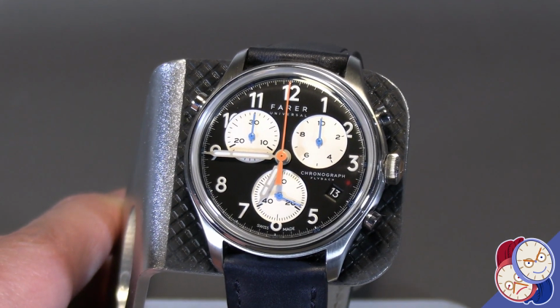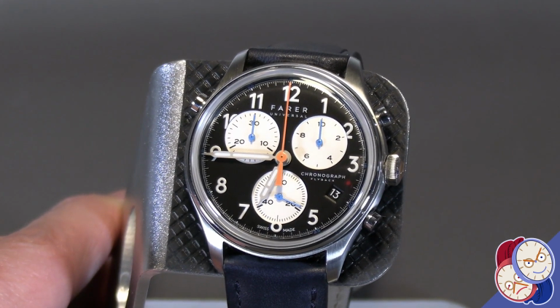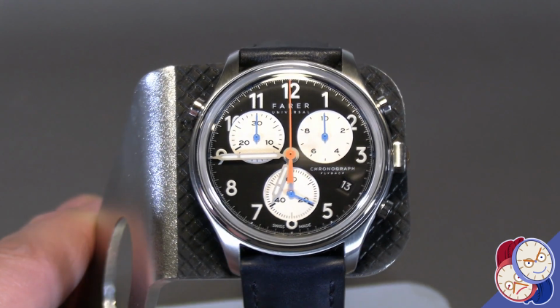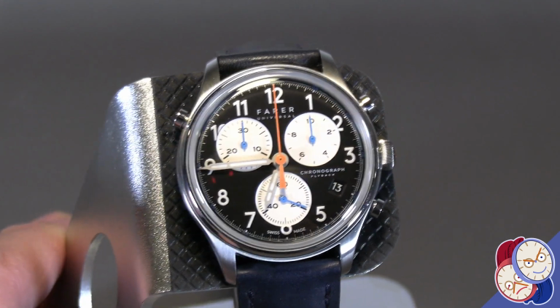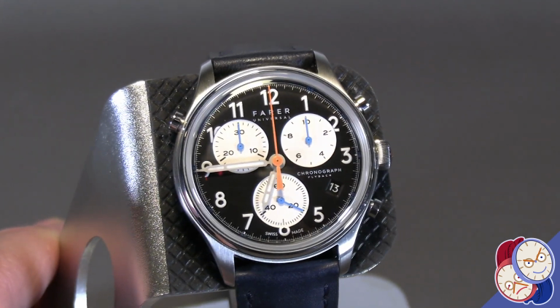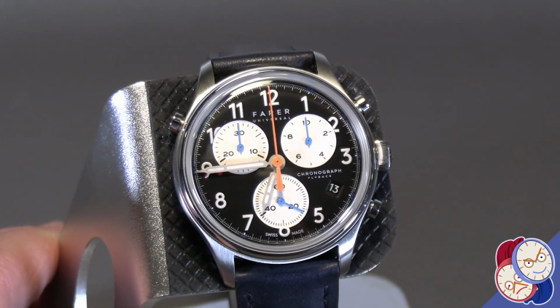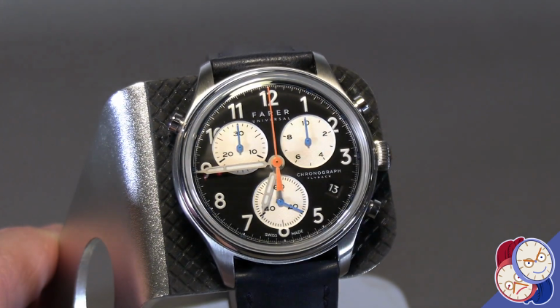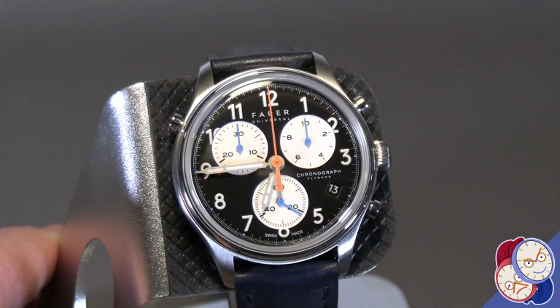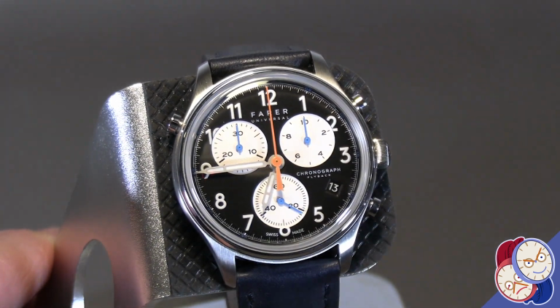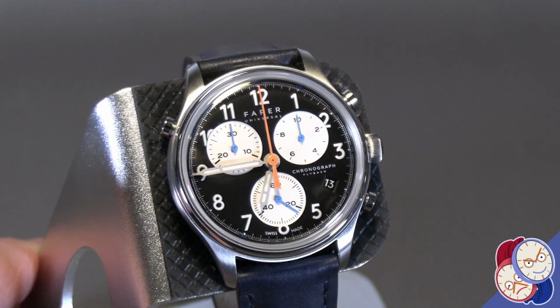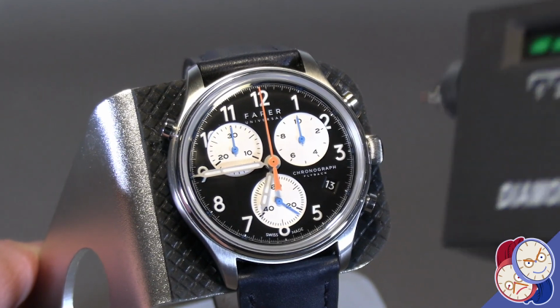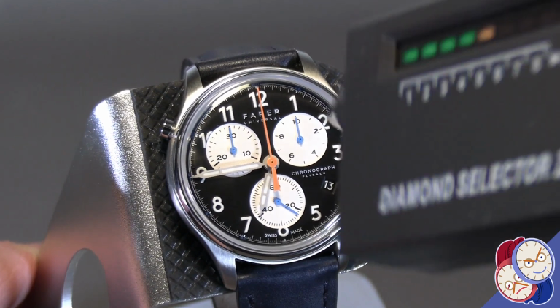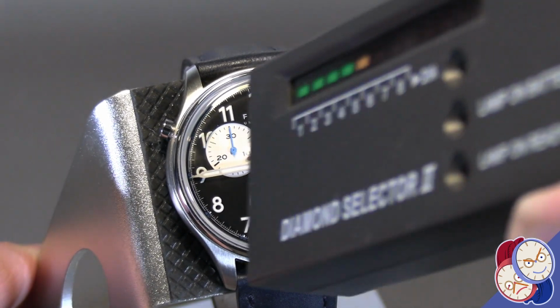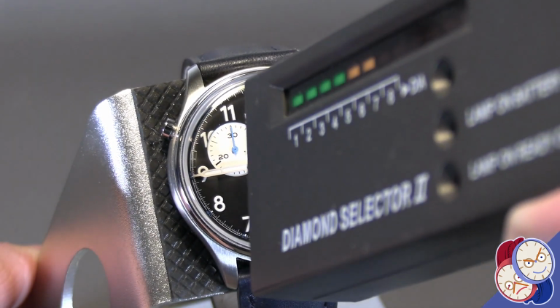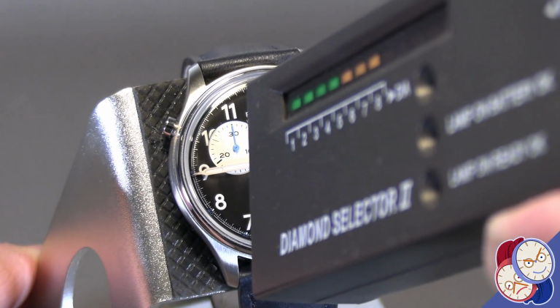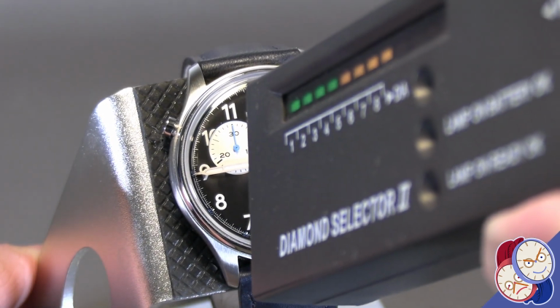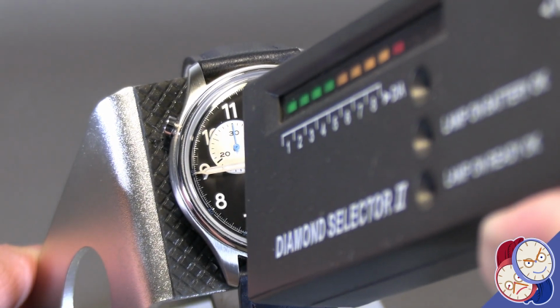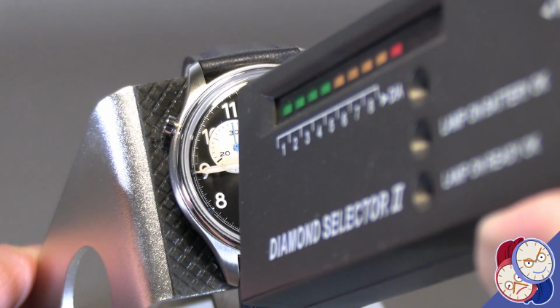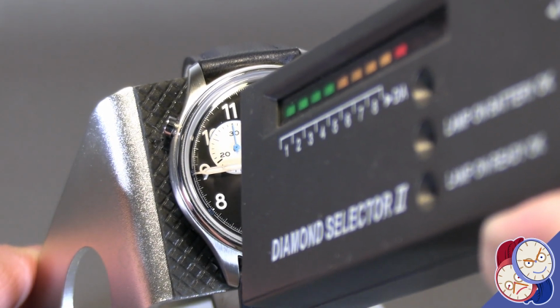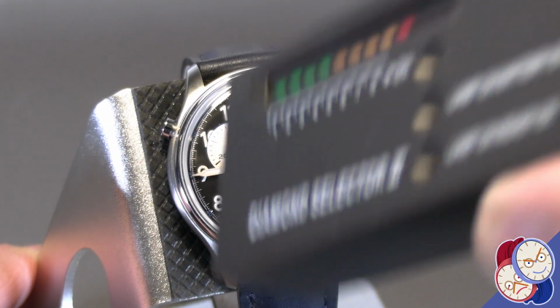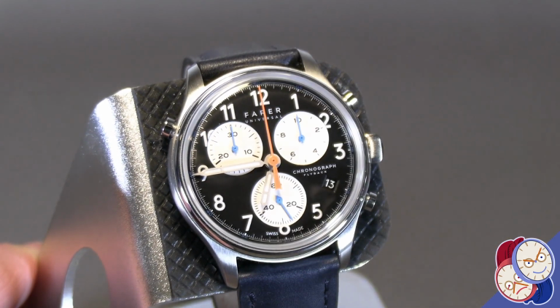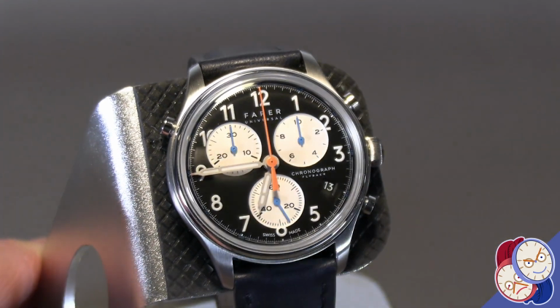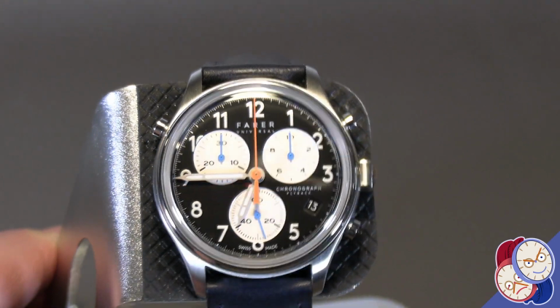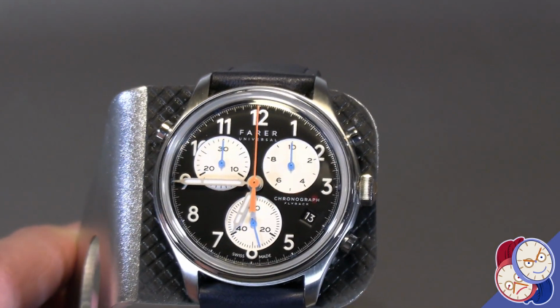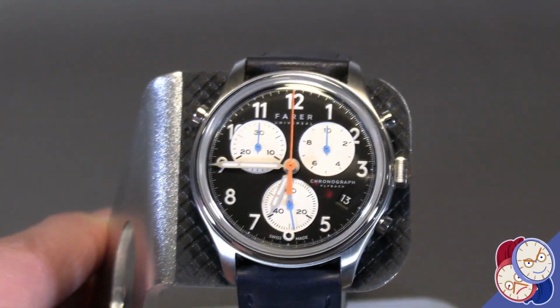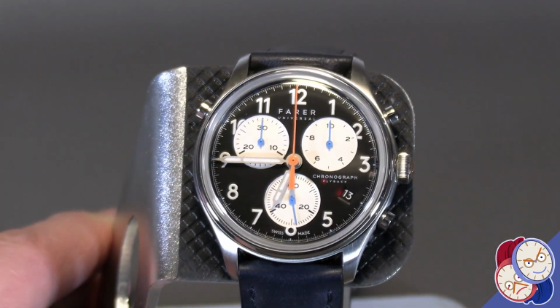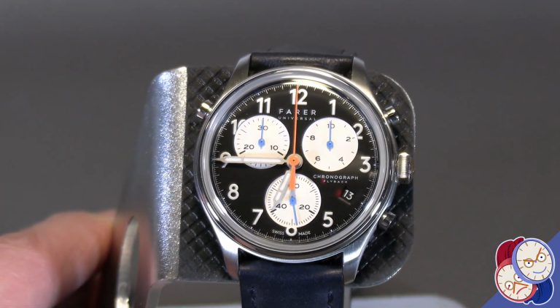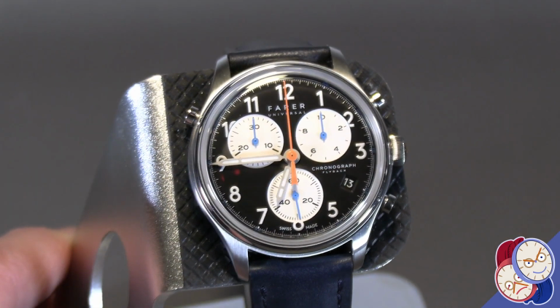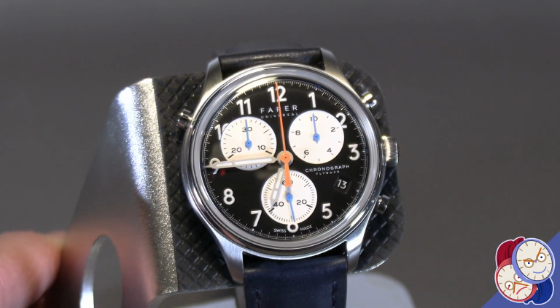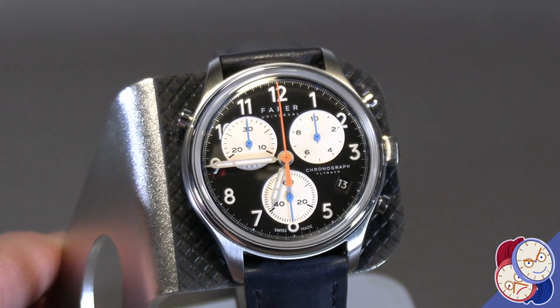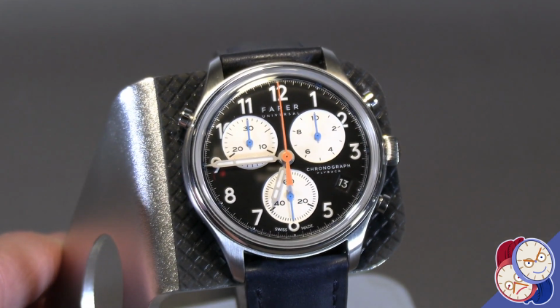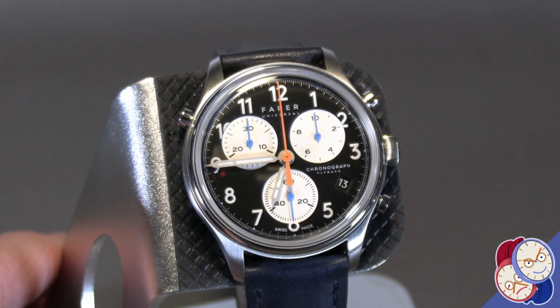It is a great casual sports watch and it has a sapphire crystal. All in all, a very nice daily wear, quartz-based, very functional chronograph.